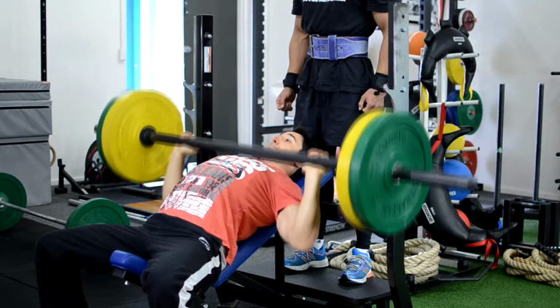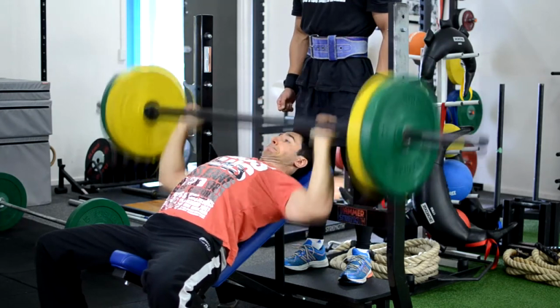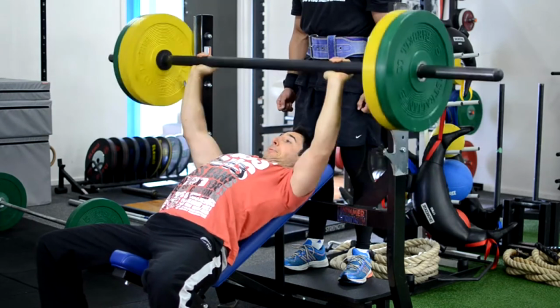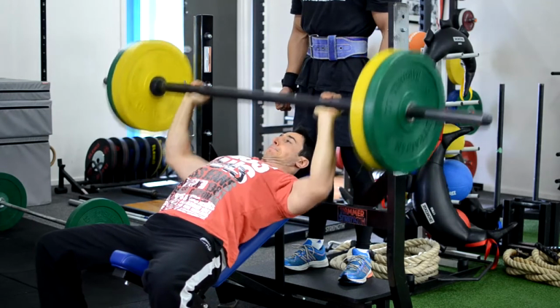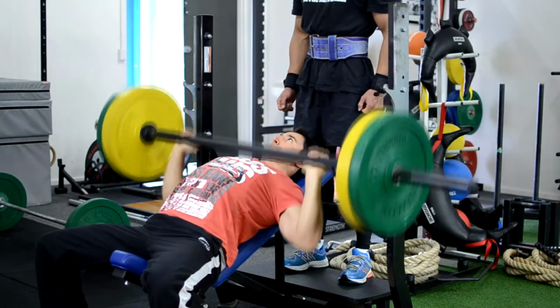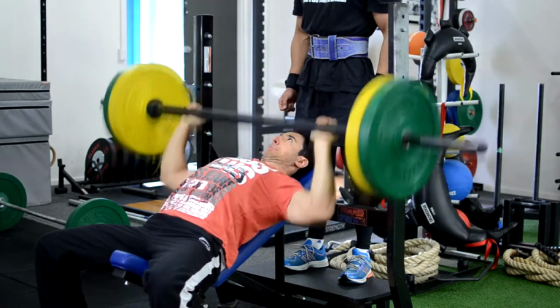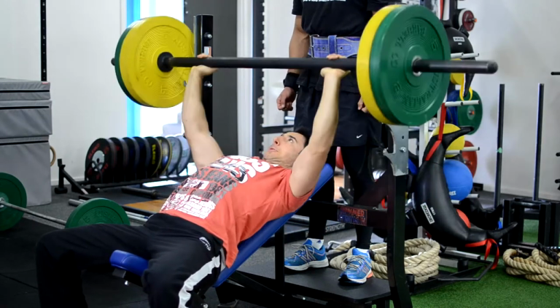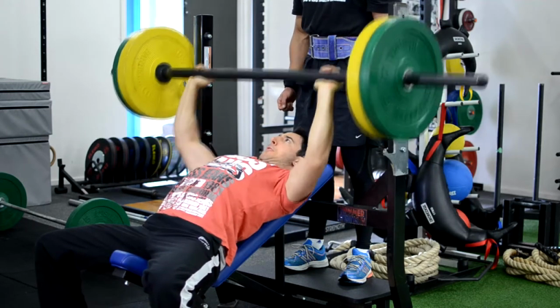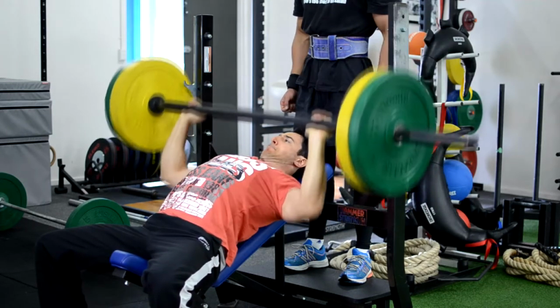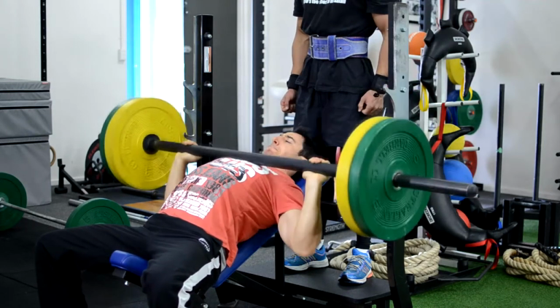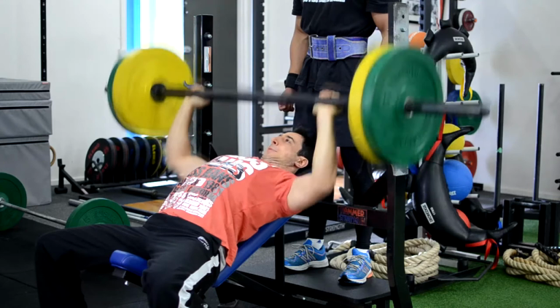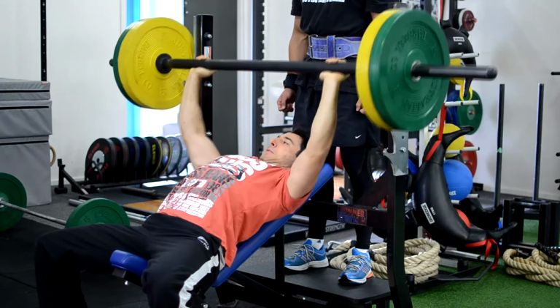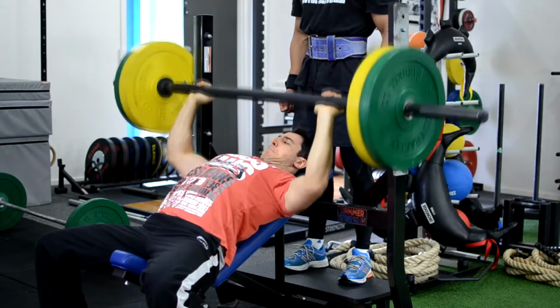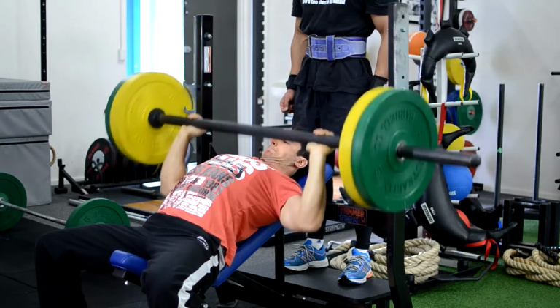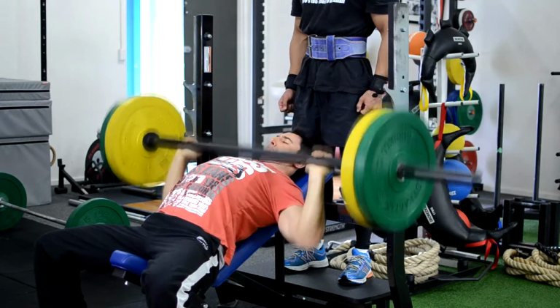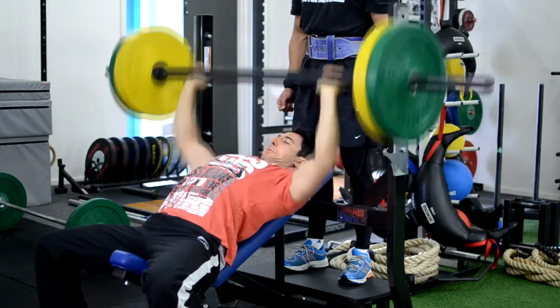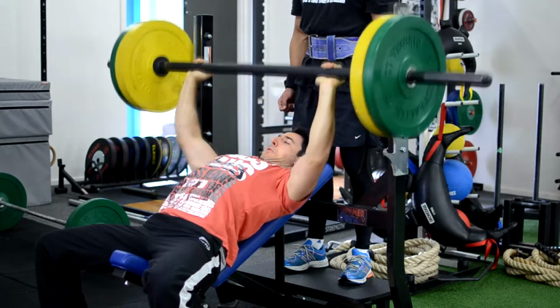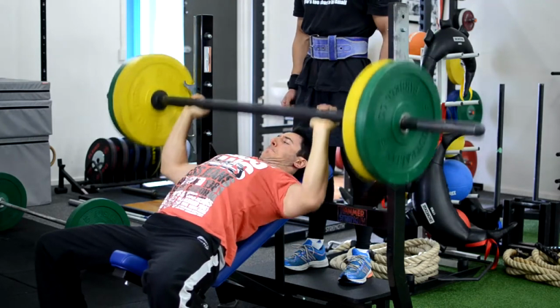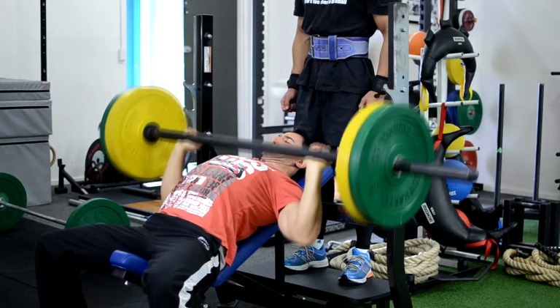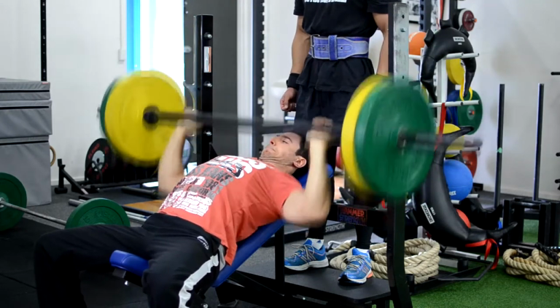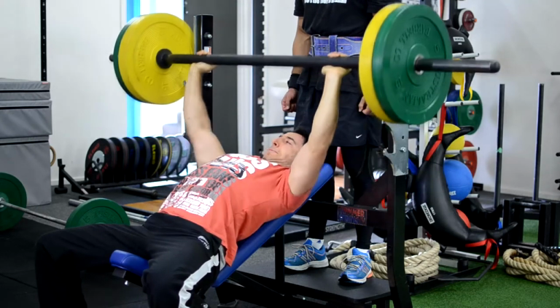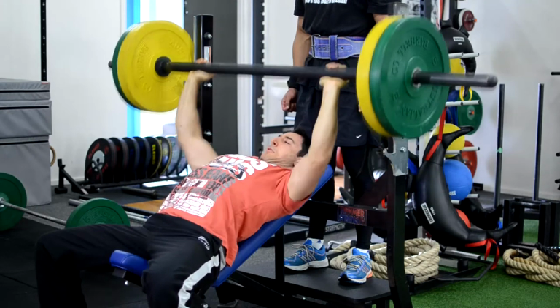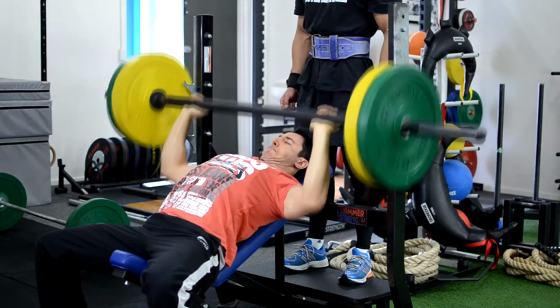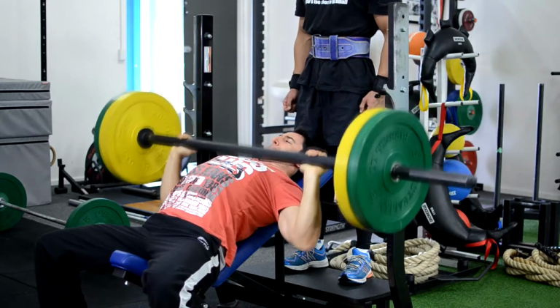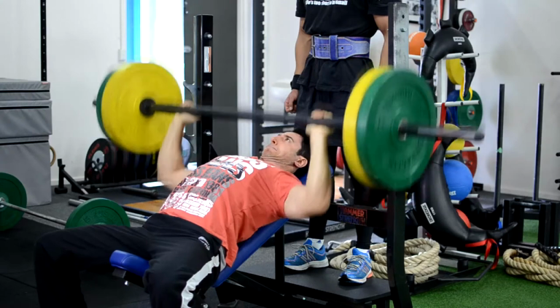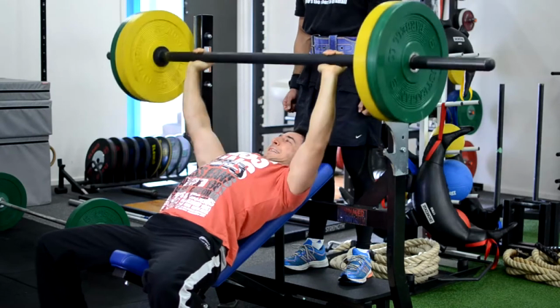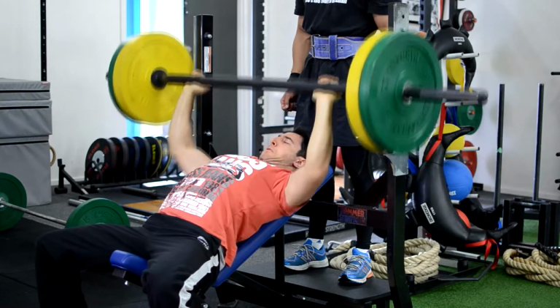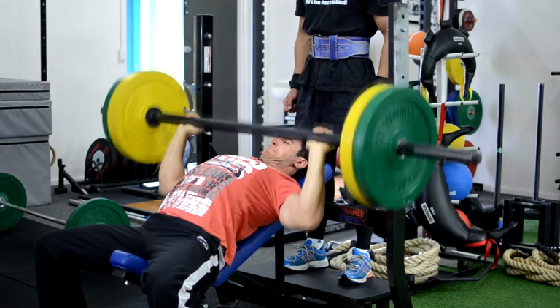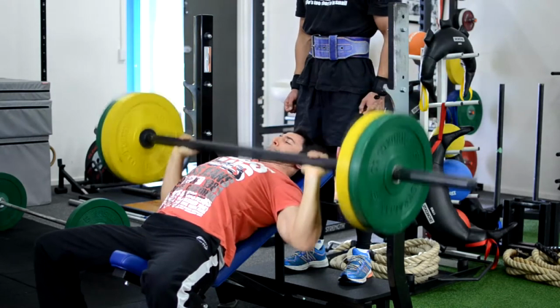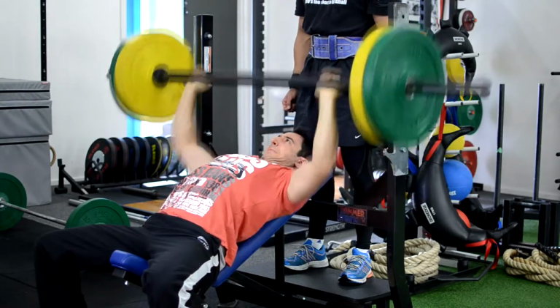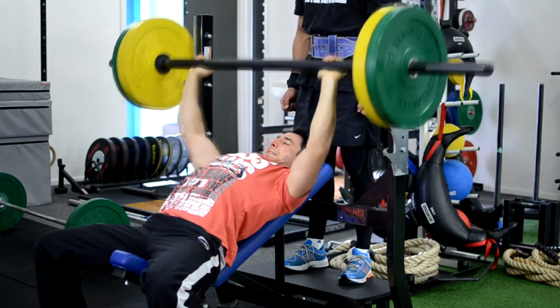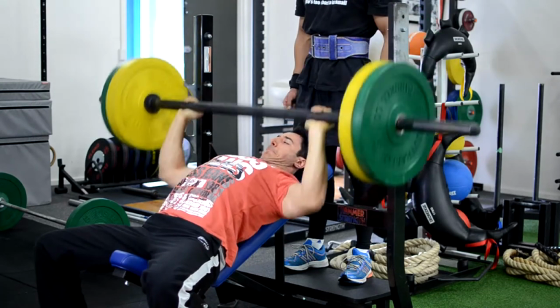Getting out three sets of 10 on this. As you can see, I'm still arching the back — not too much, because you want to keep that inclined position to target the upper chest — but you still want to make sure the shoulders are retracted and the shoulder blades are down.